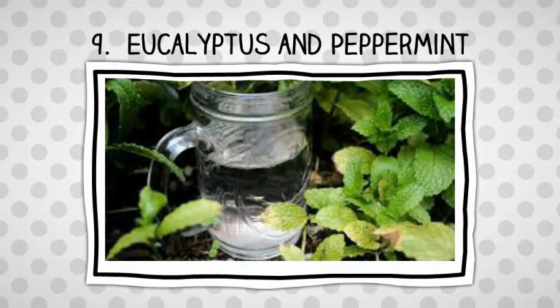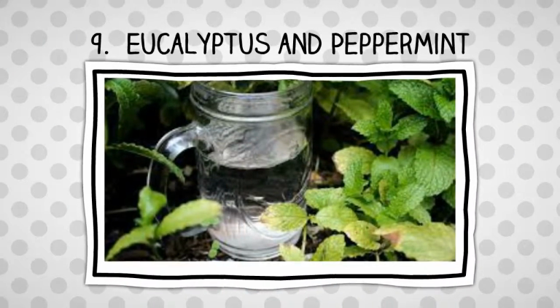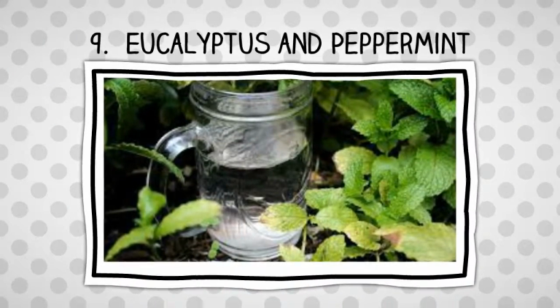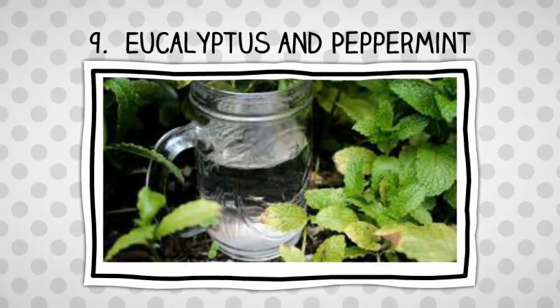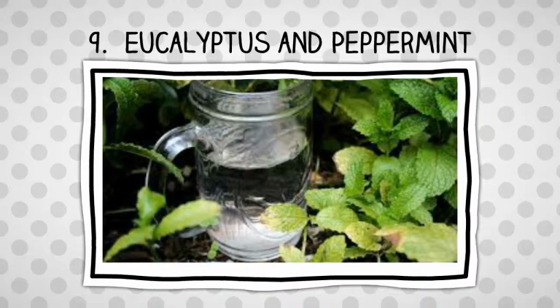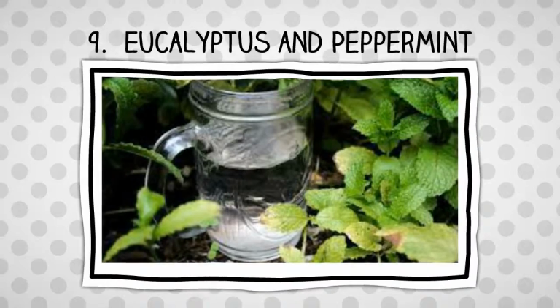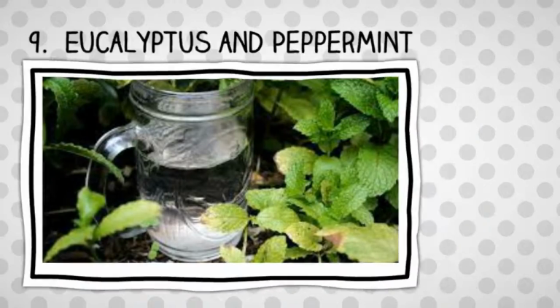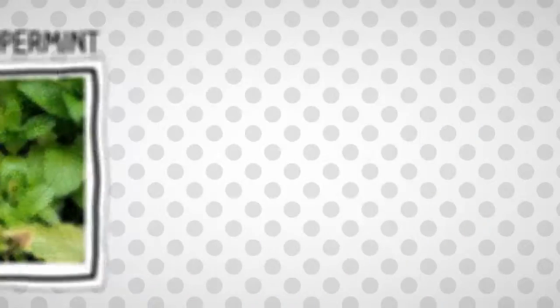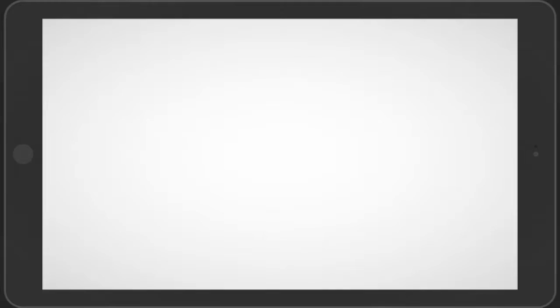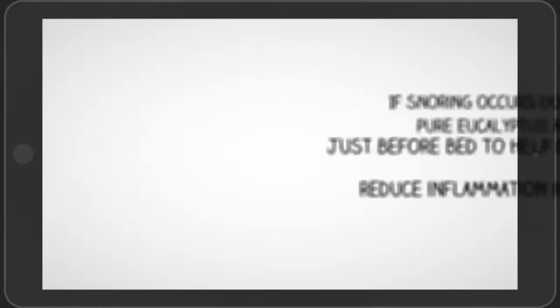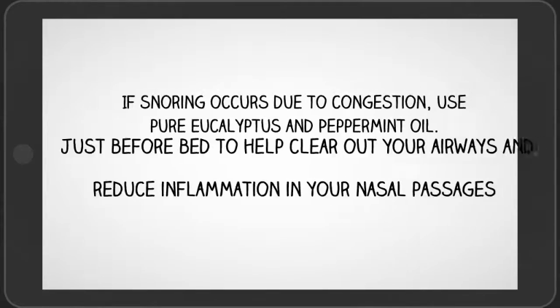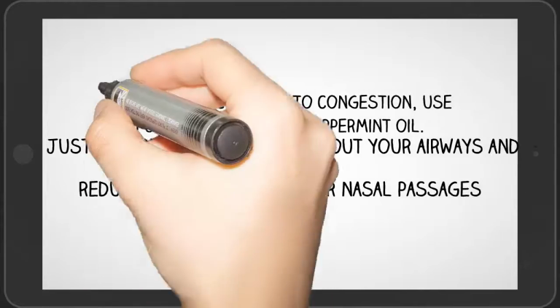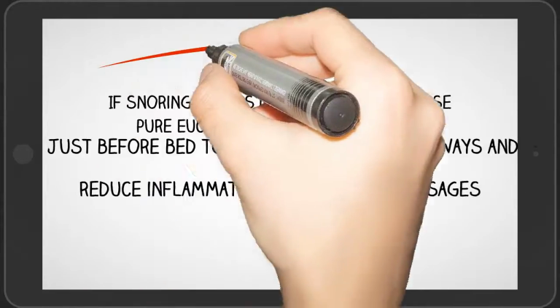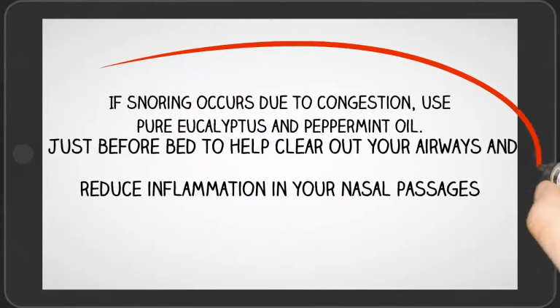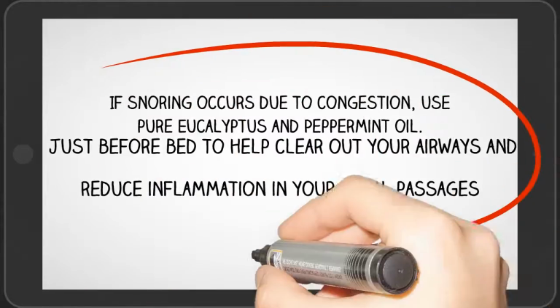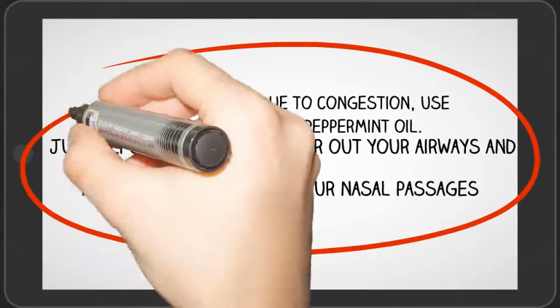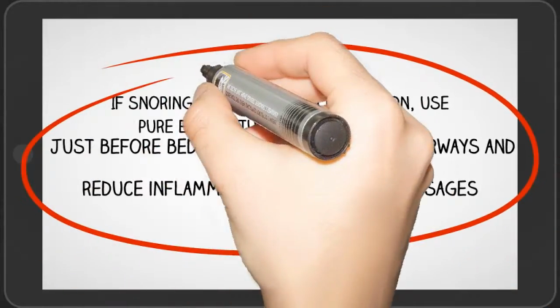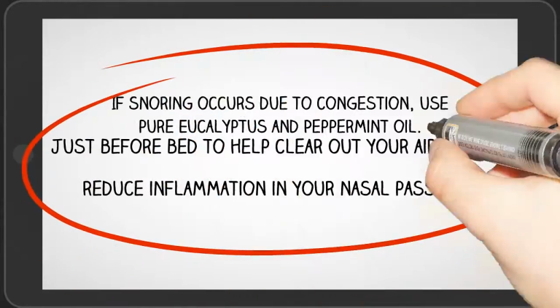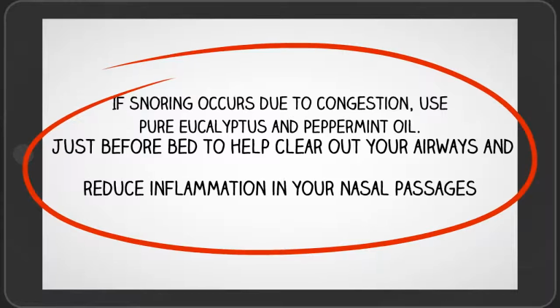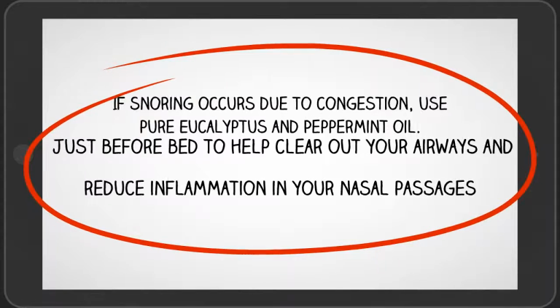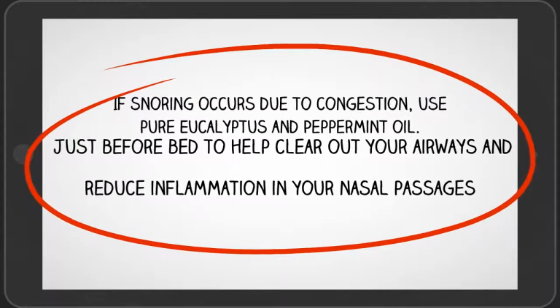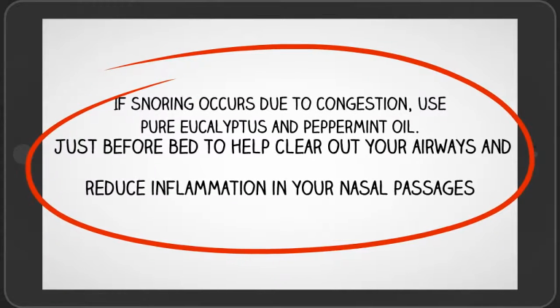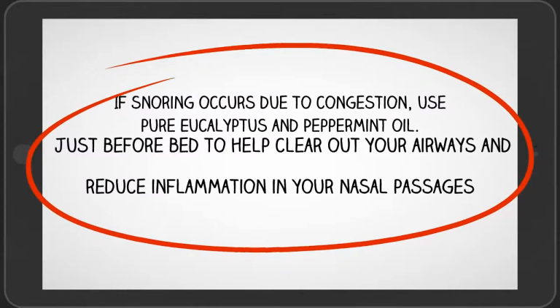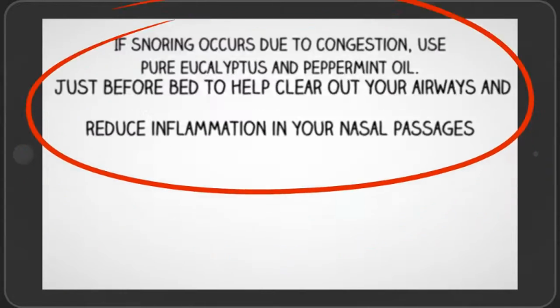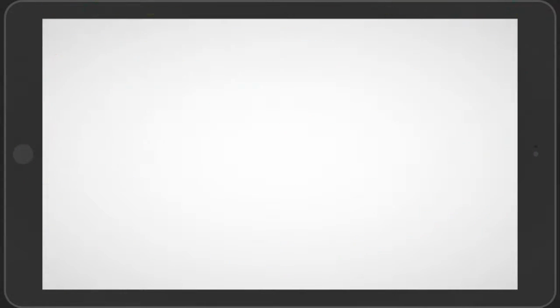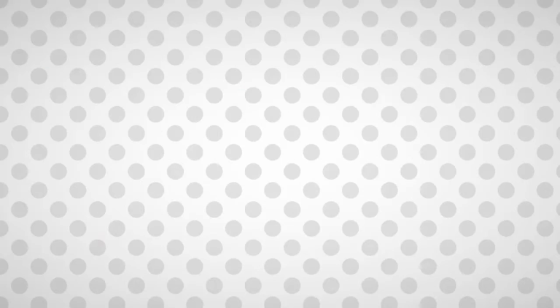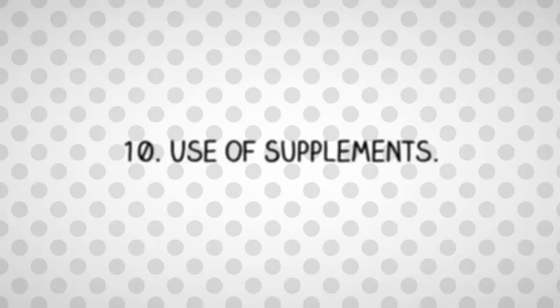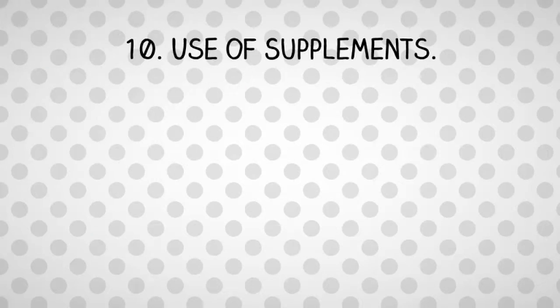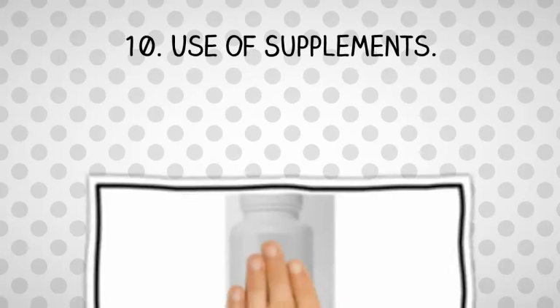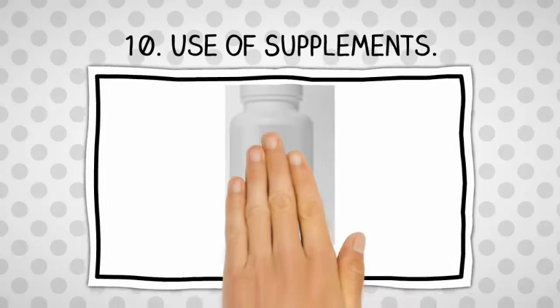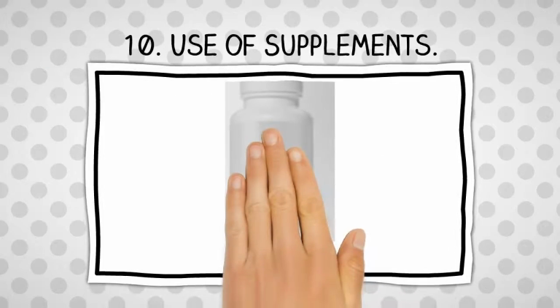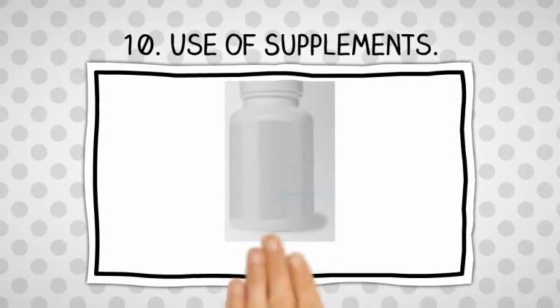Number 9: Eucalyptus and peppermint. If your snoring occurs because of nasal or chest congestion, pure eucalyptus and peppermint oil can relieve the congestion.